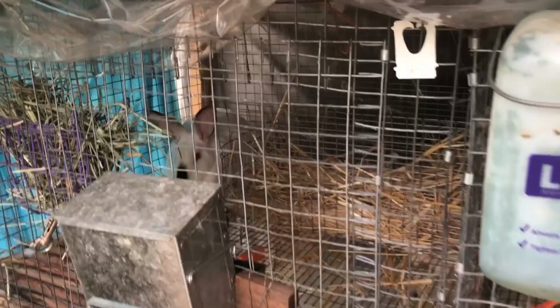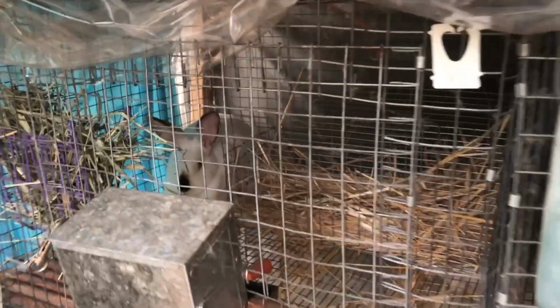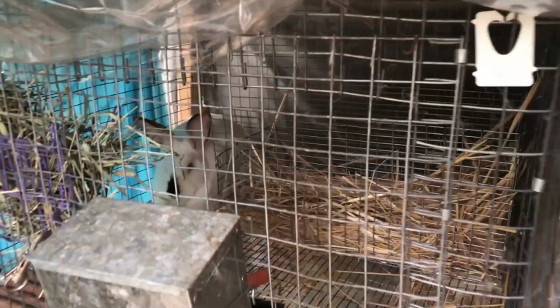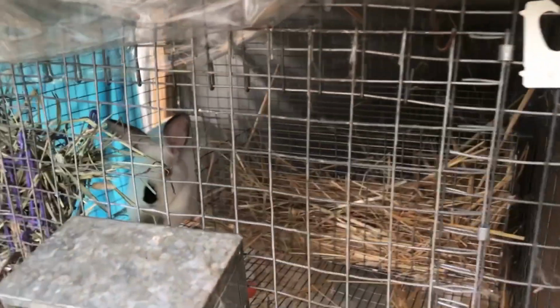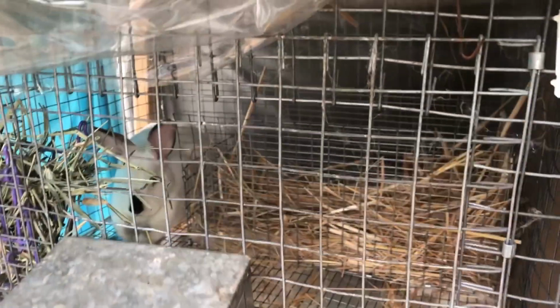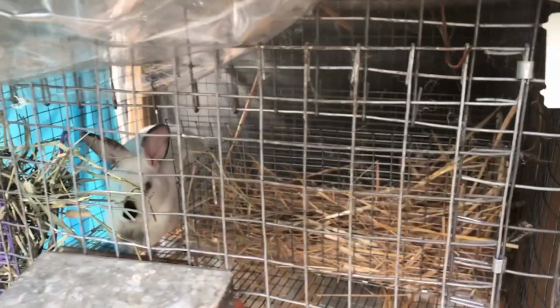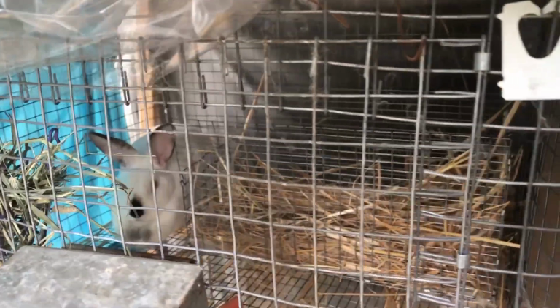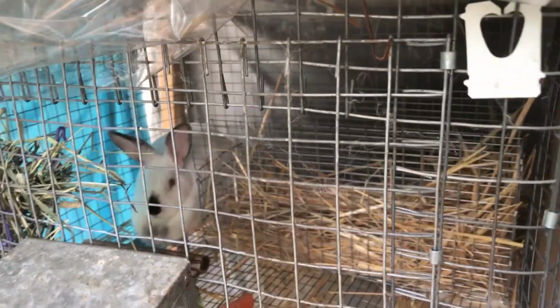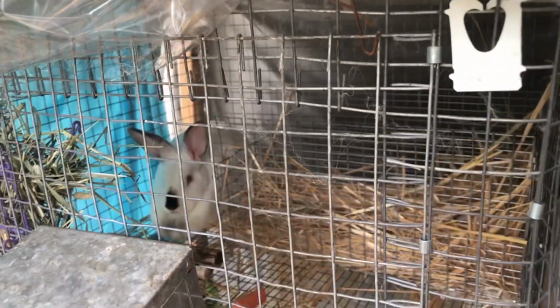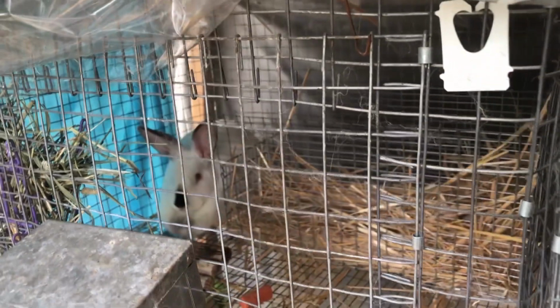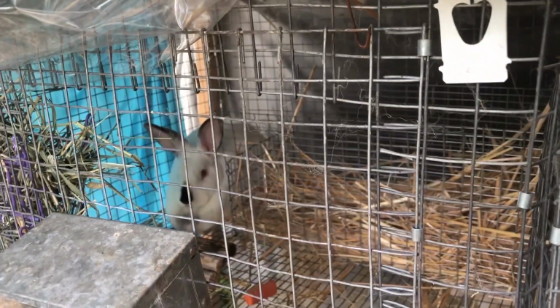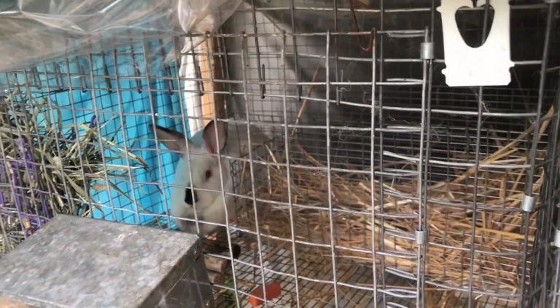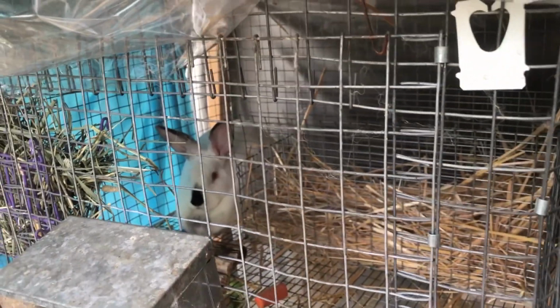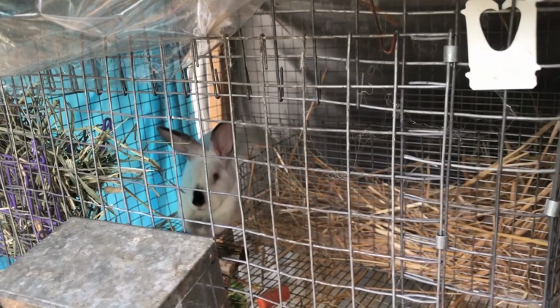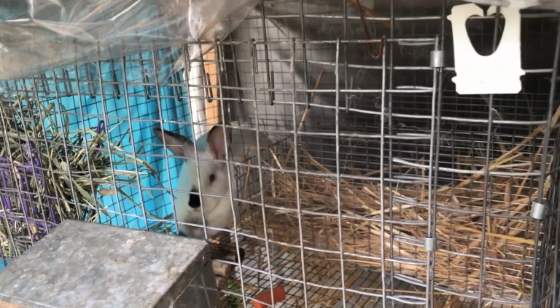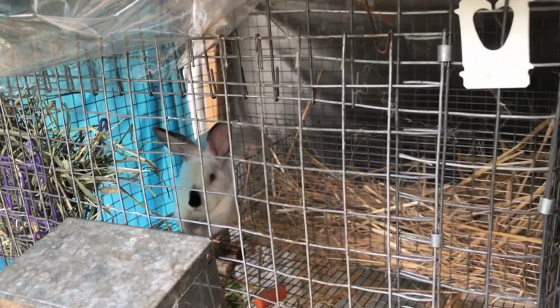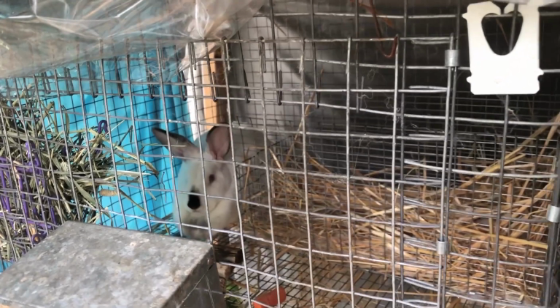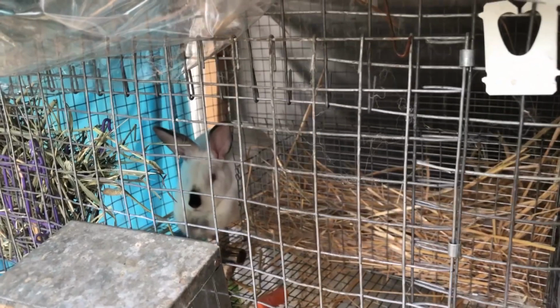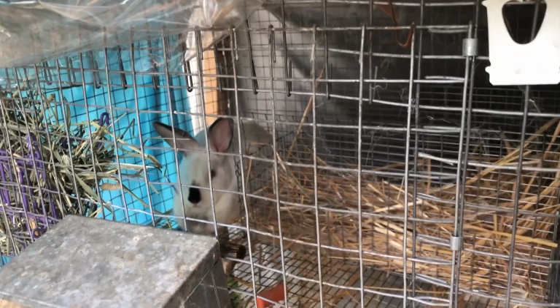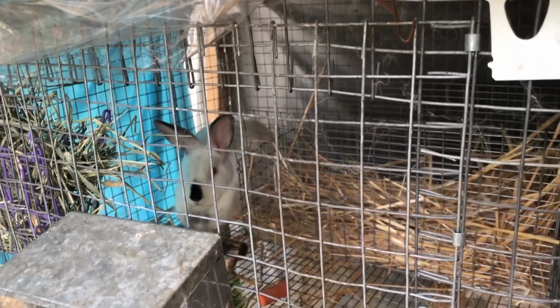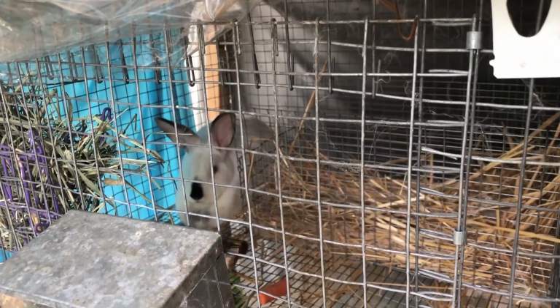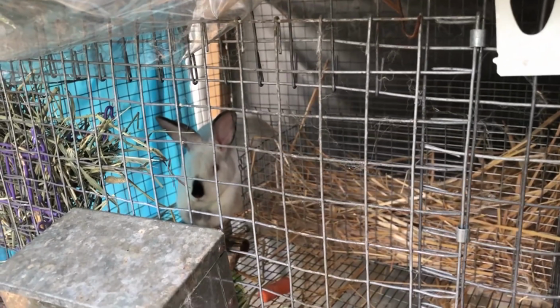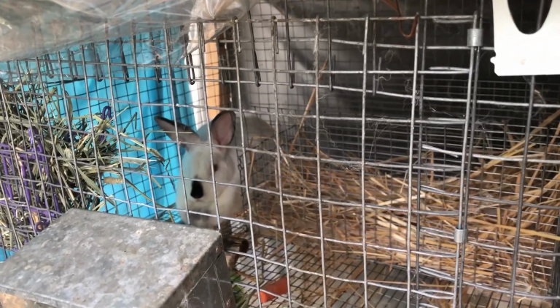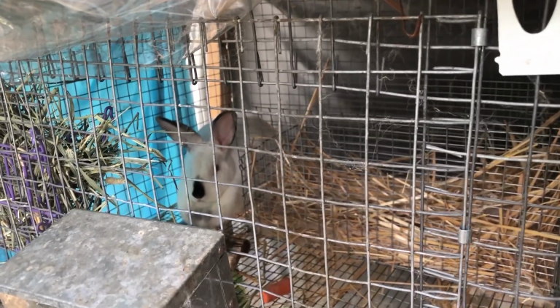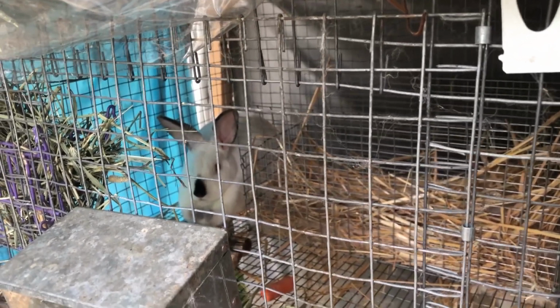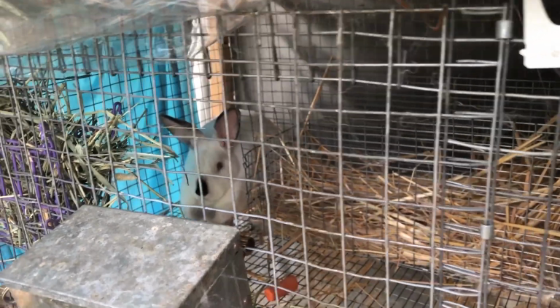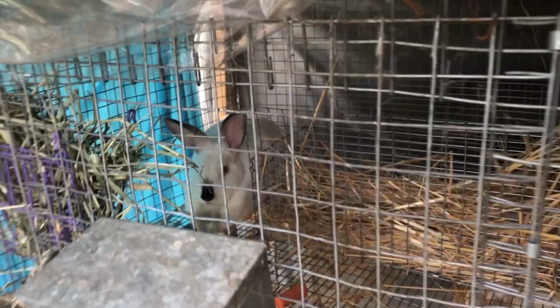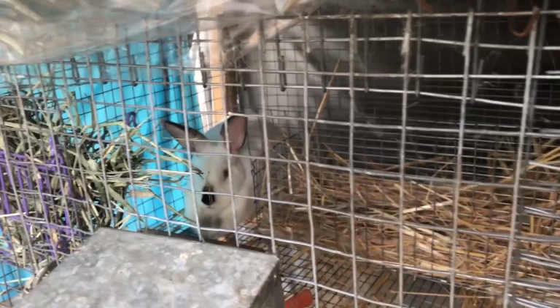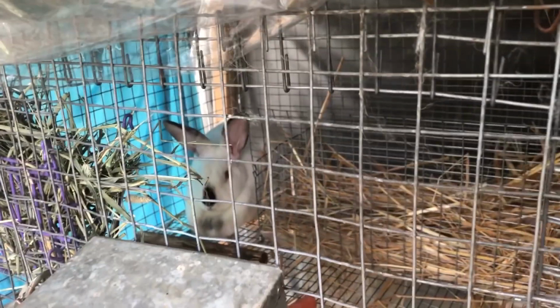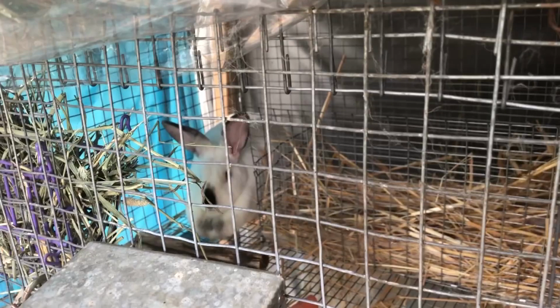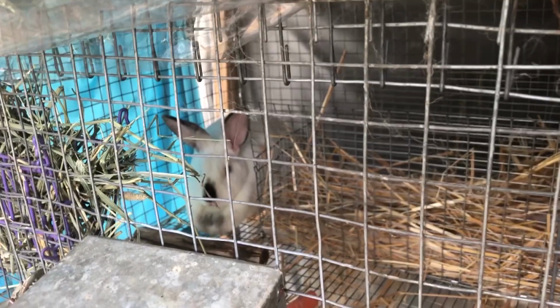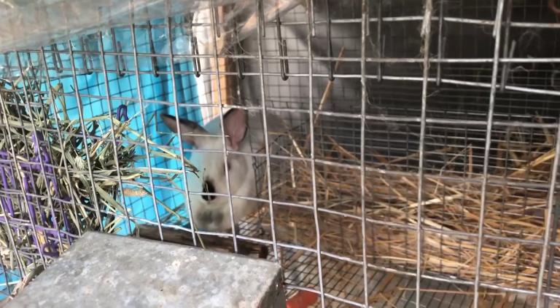In the last video we showed you that I was building a rabbit nest box because our rabbits were going to have babies. So this is mom over here — this is Jenny.